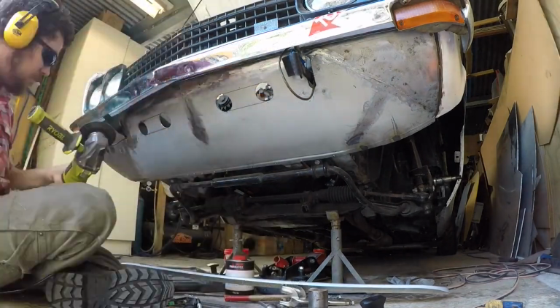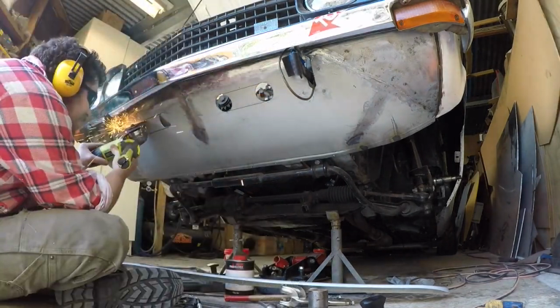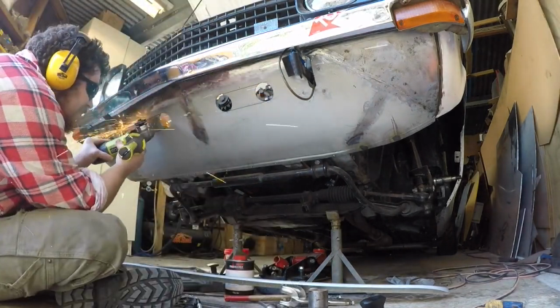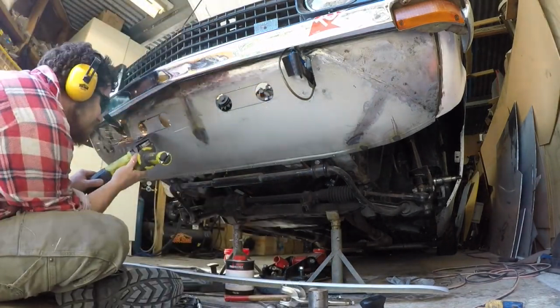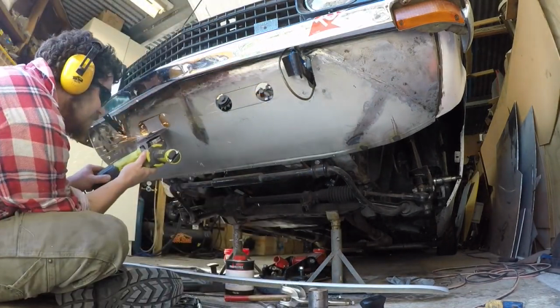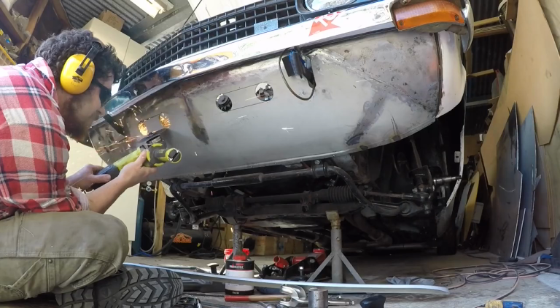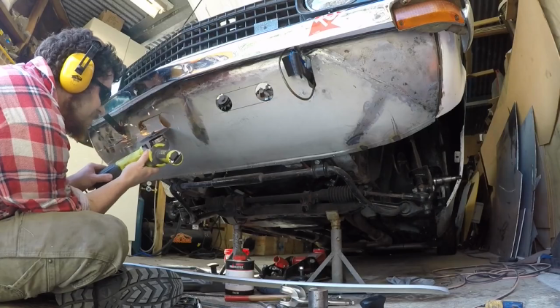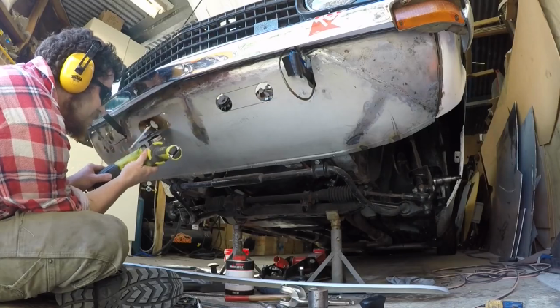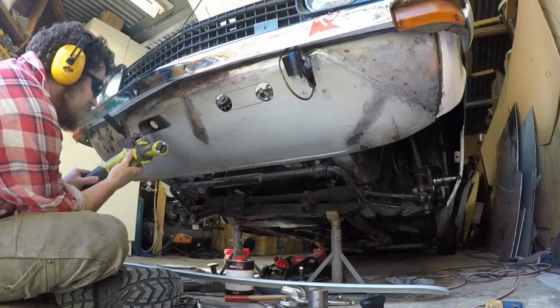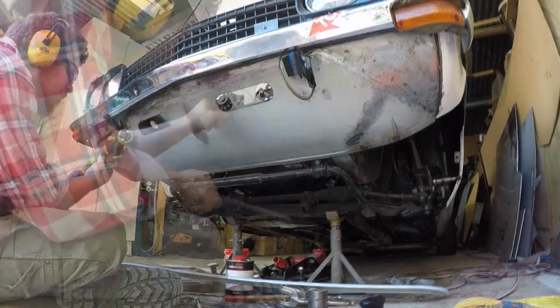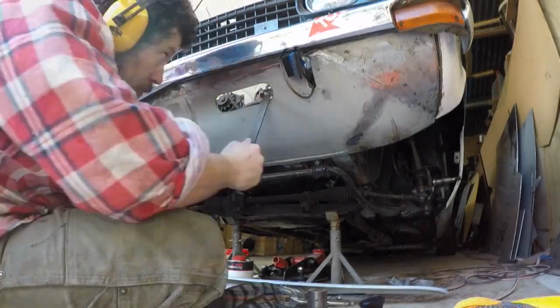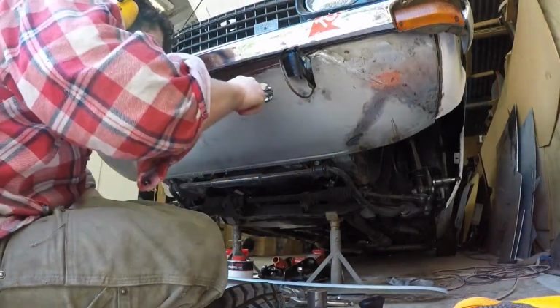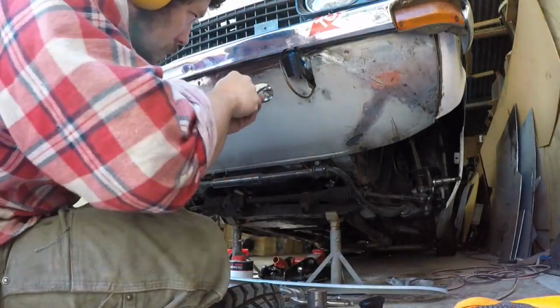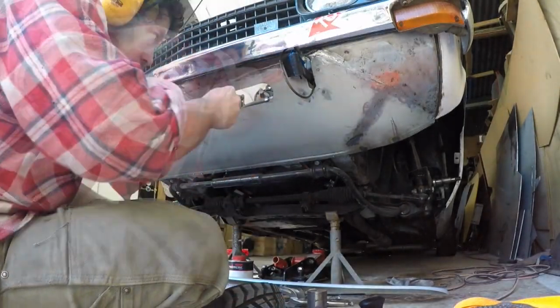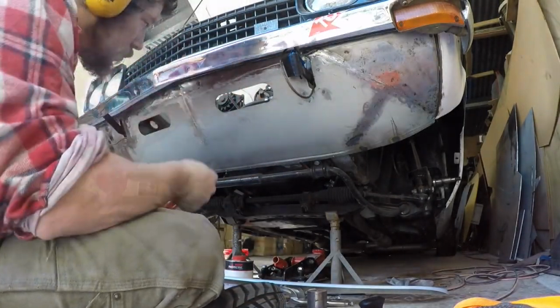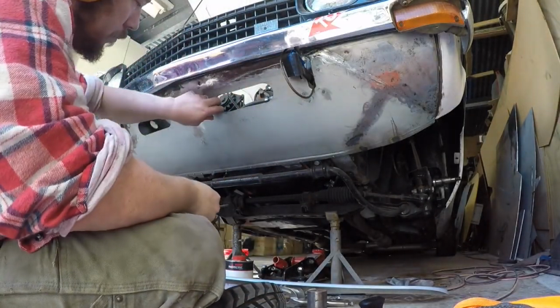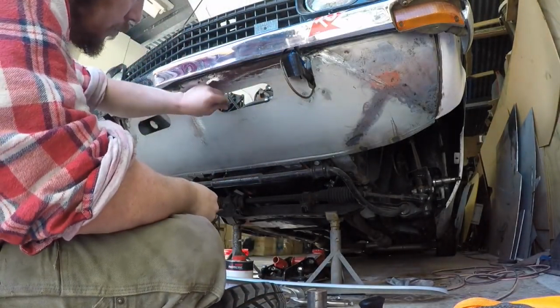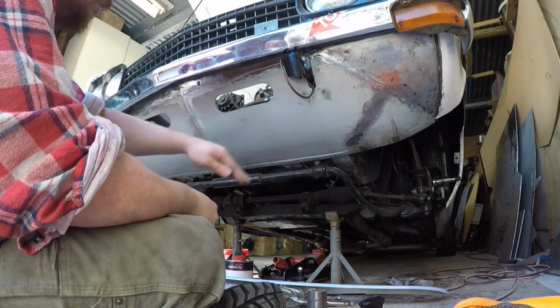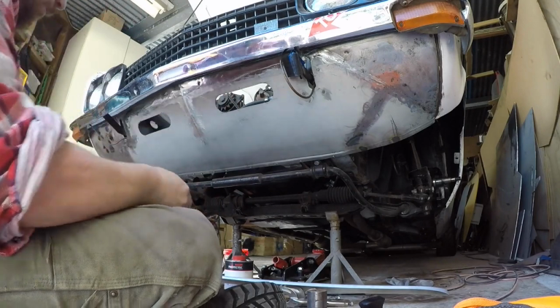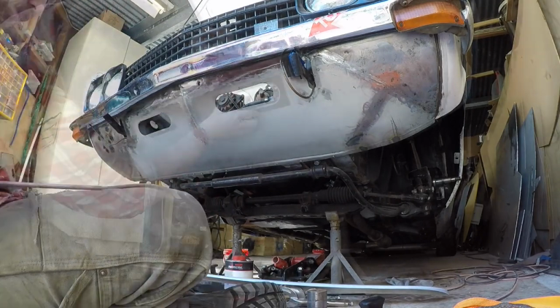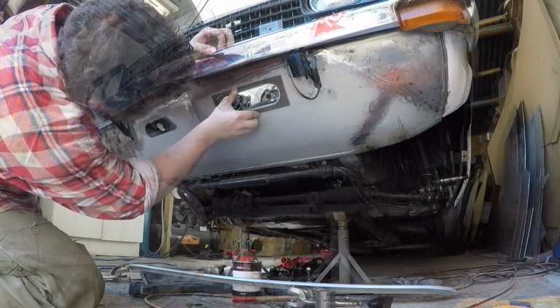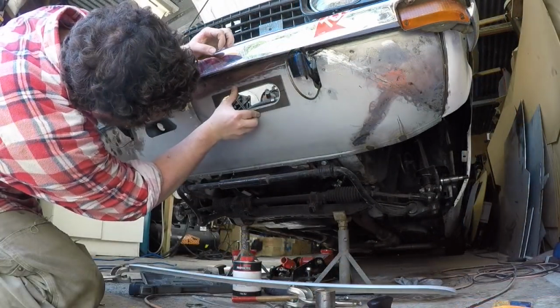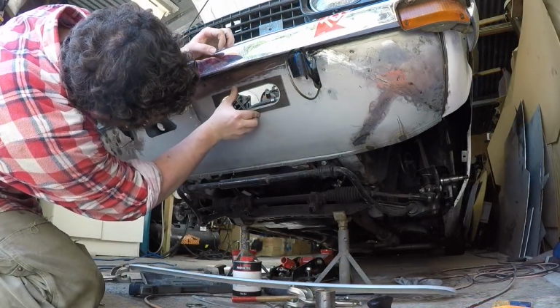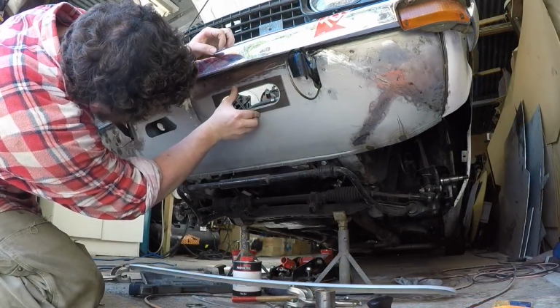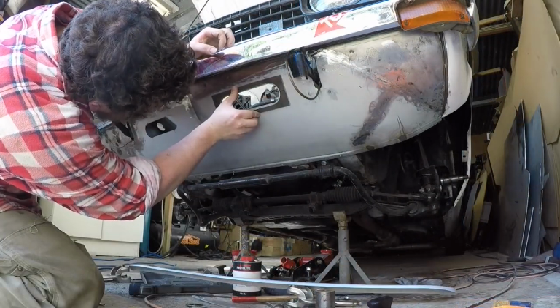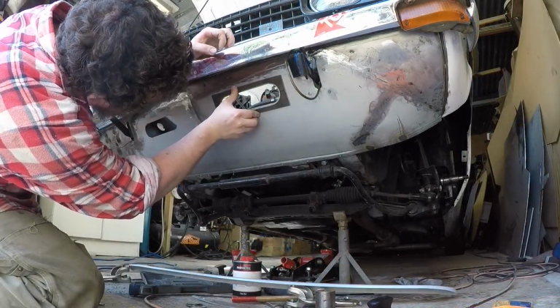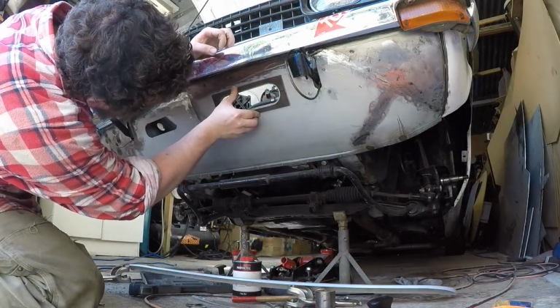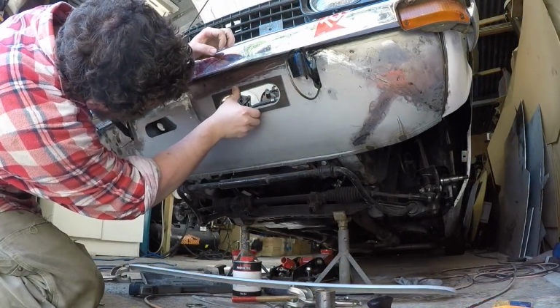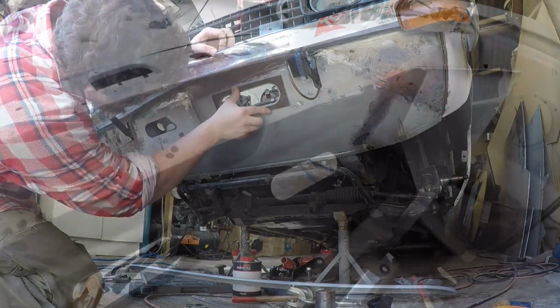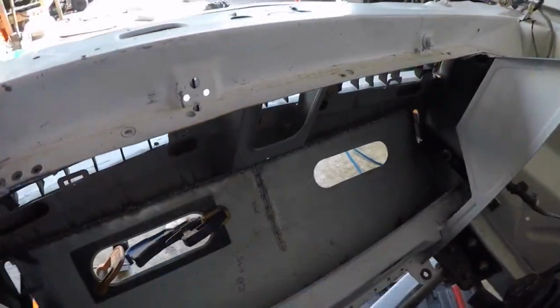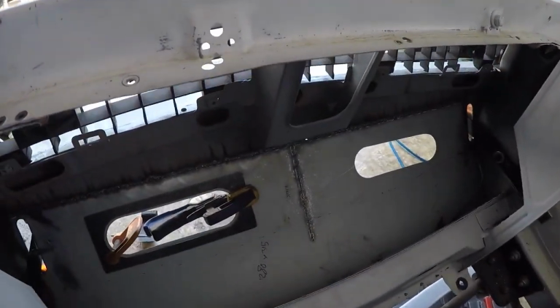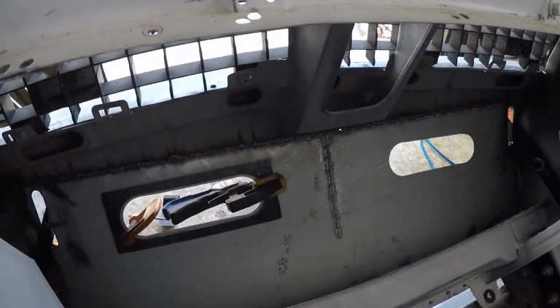With that done, I zipped them open with the angle grinder, tidied it up with the file, and then I was ready to swage a bit of an edge on there. I wanted it to just look a bit more tidy and finished, particularly since it's something you see from outside the car.